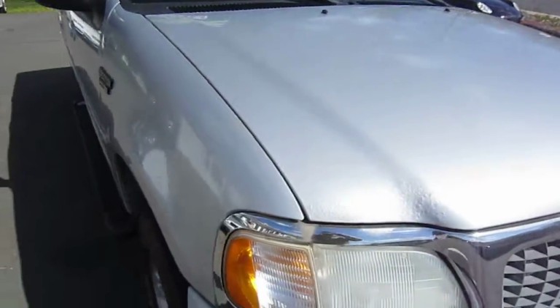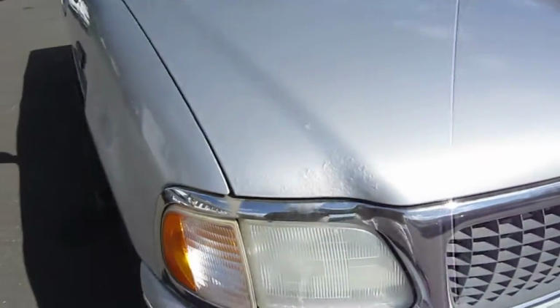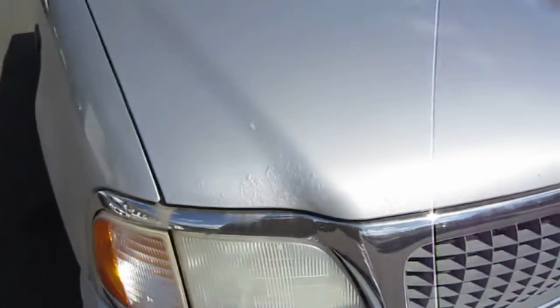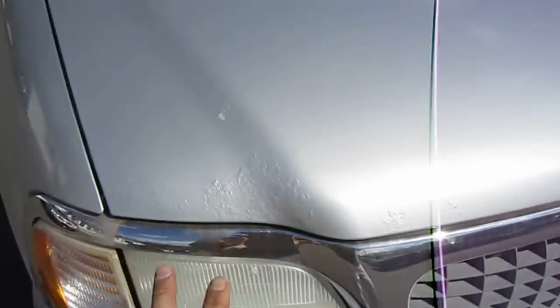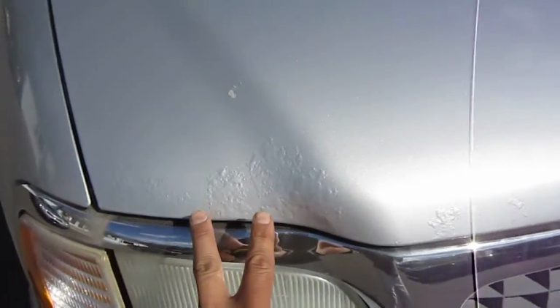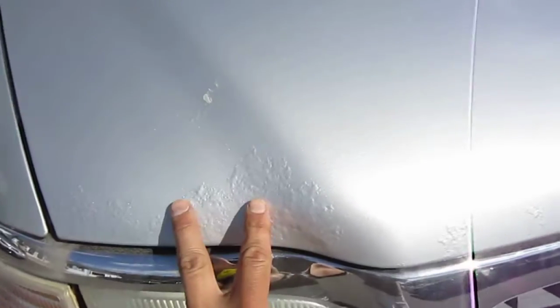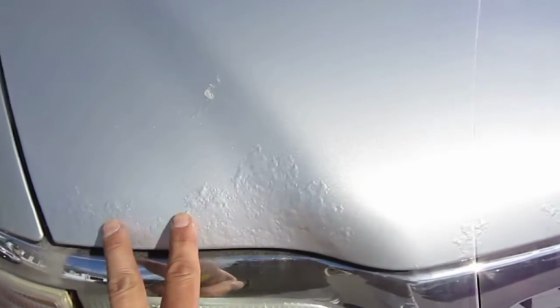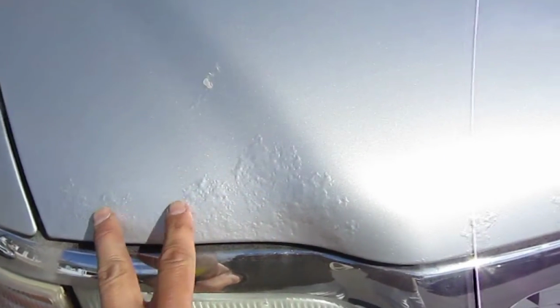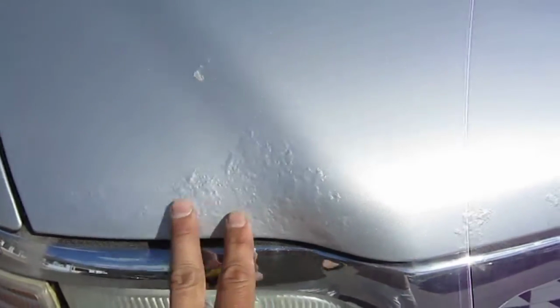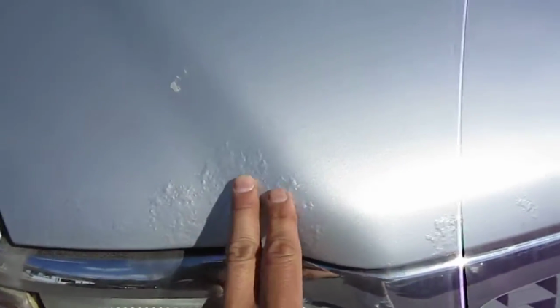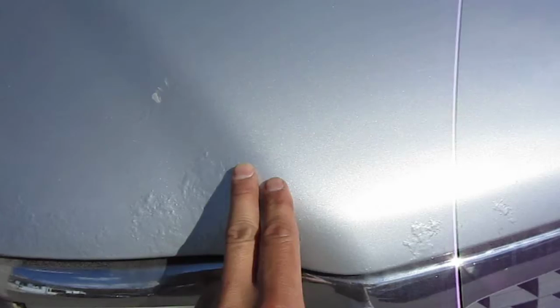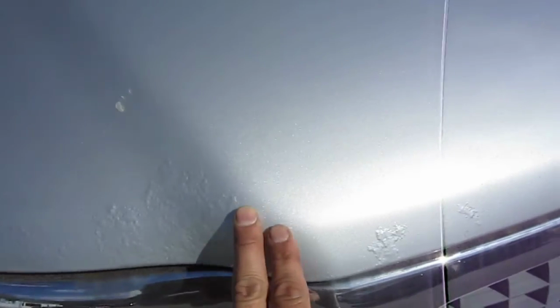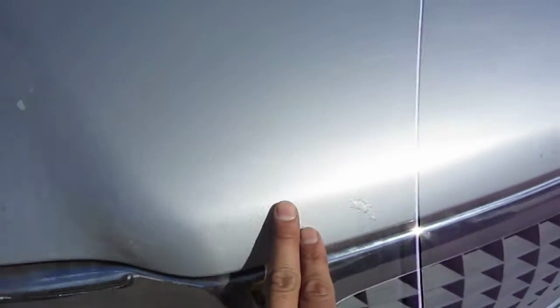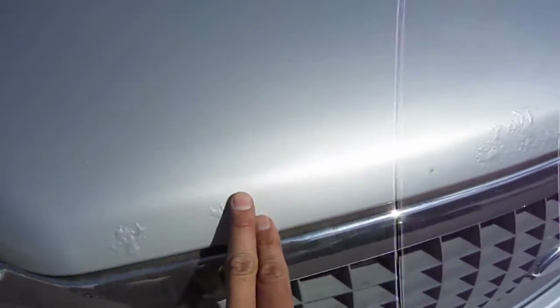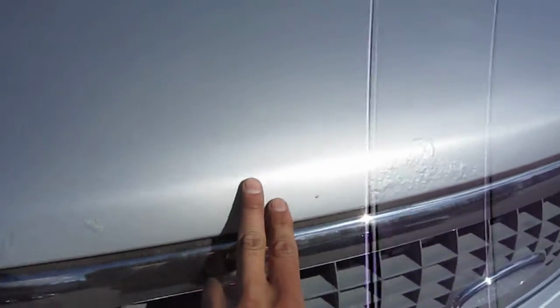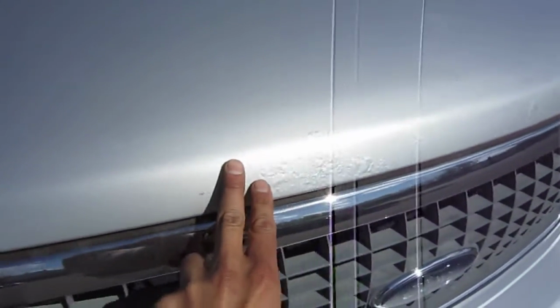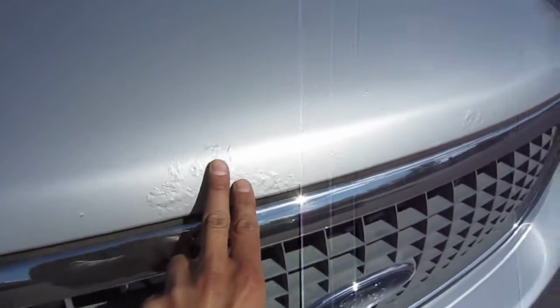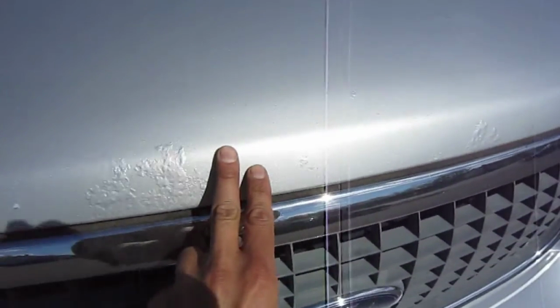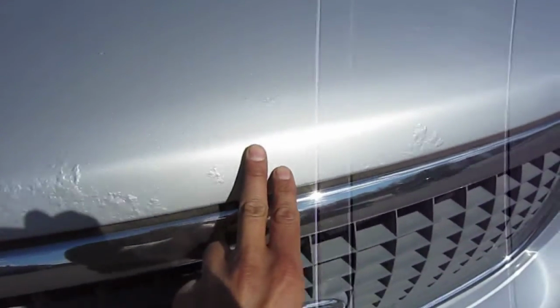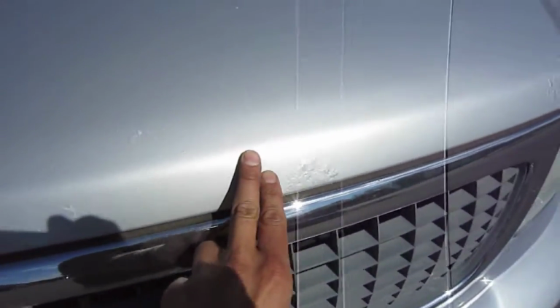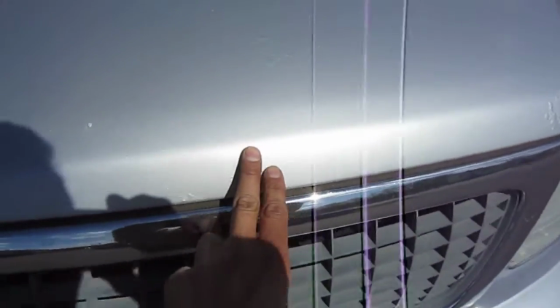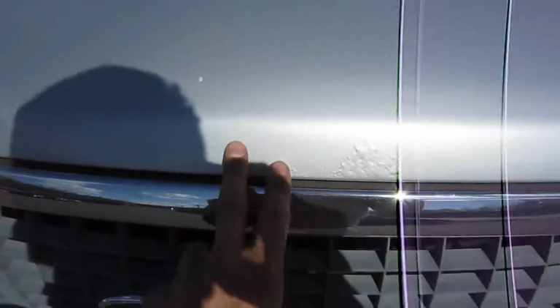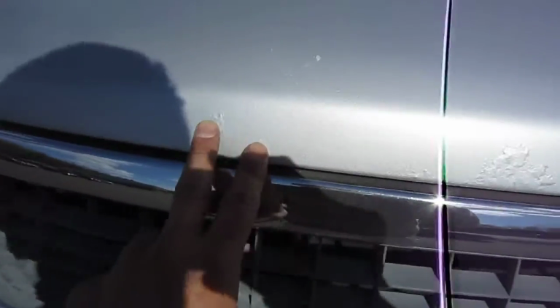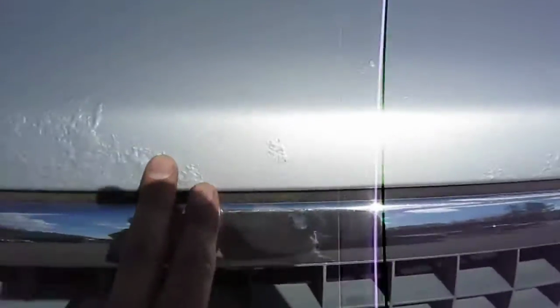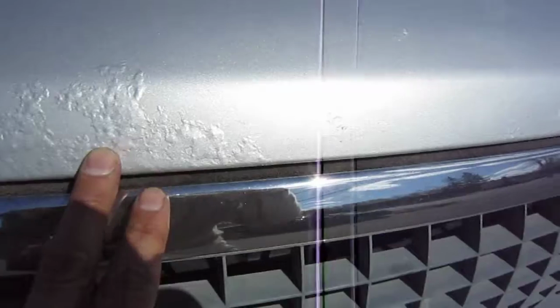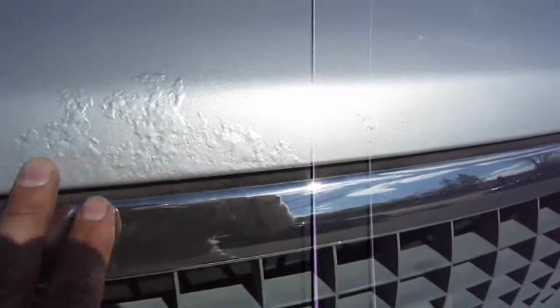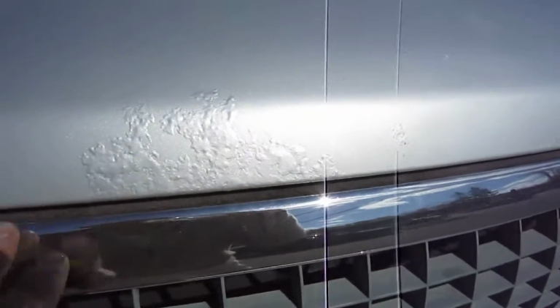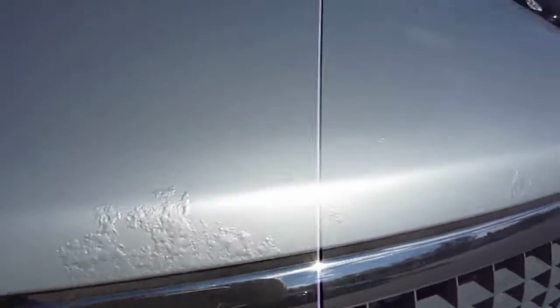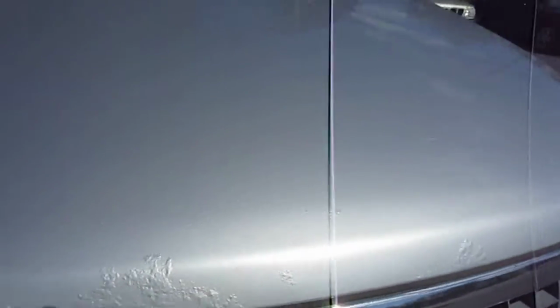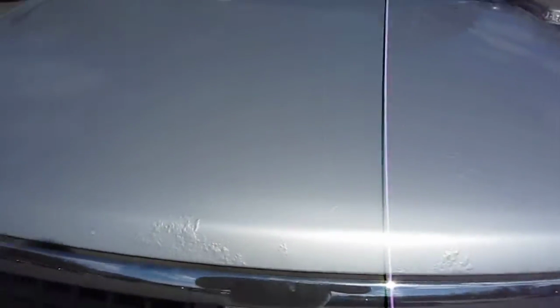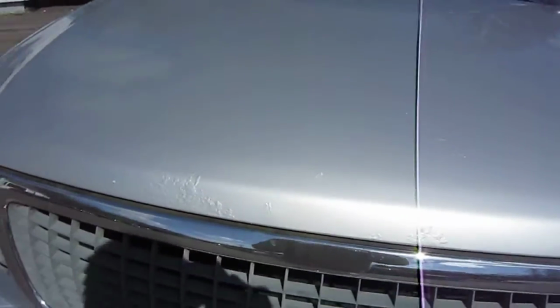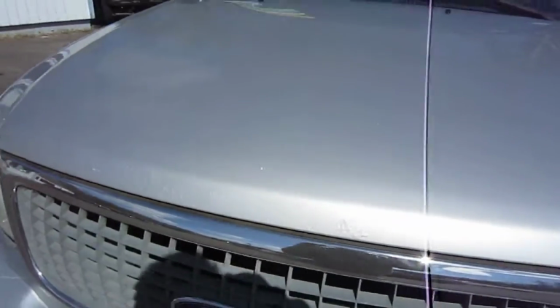The hood has some bubbling right on the front edges of the actual hood, as you can see. But the rest of the hood is in great shape.